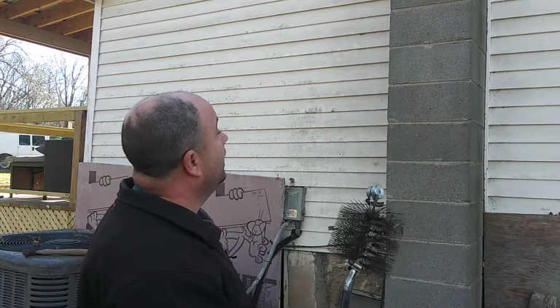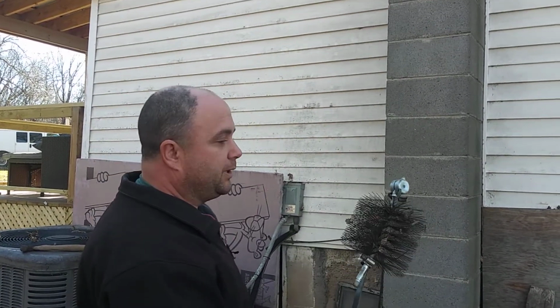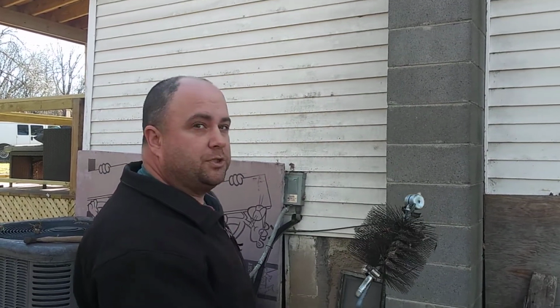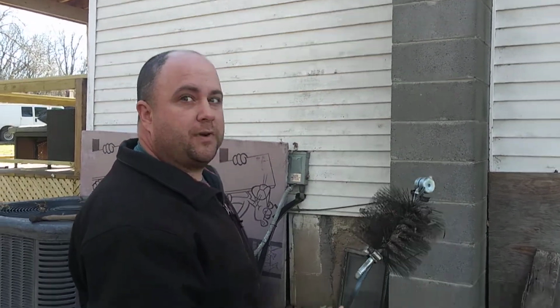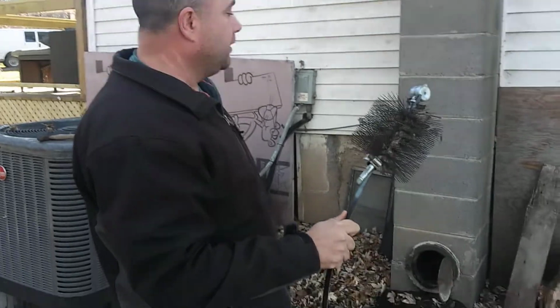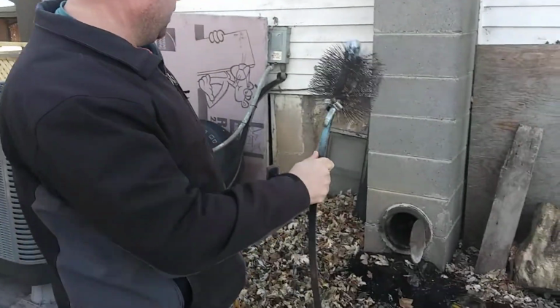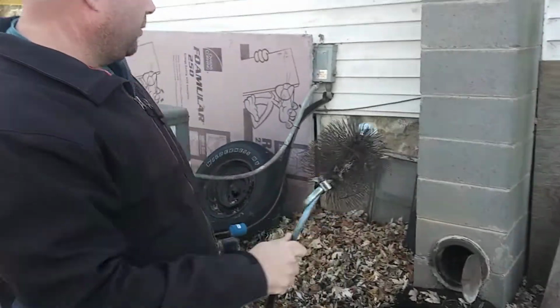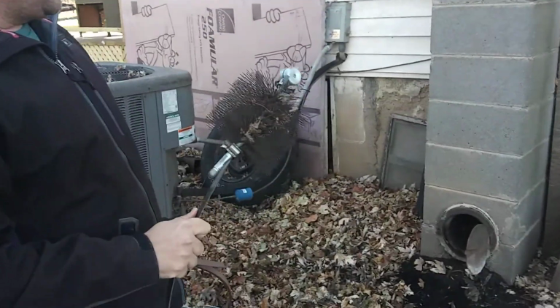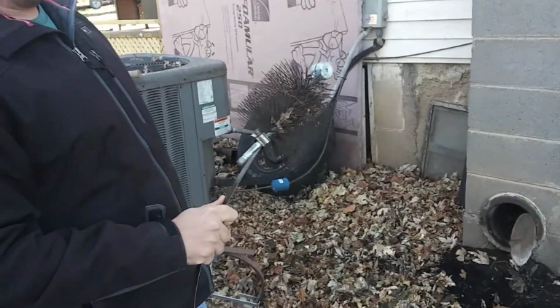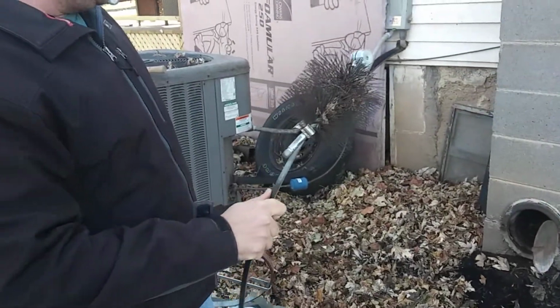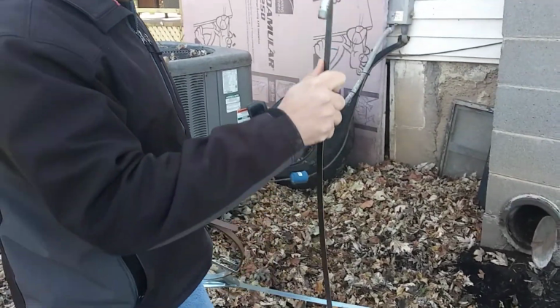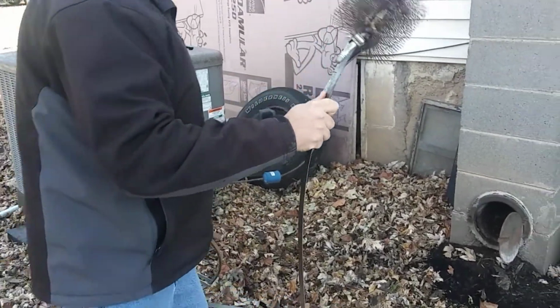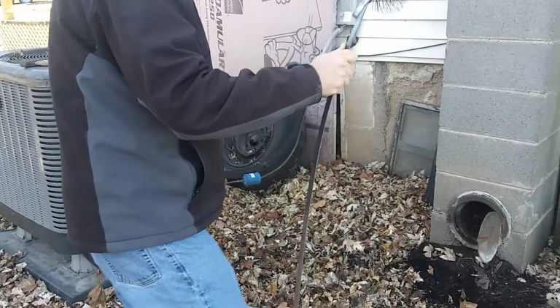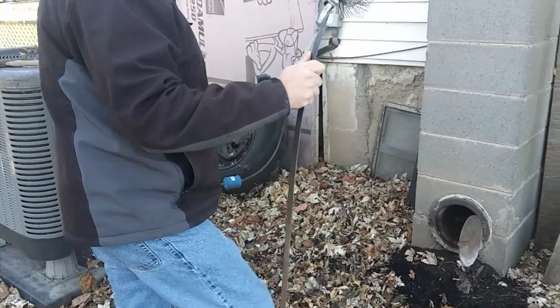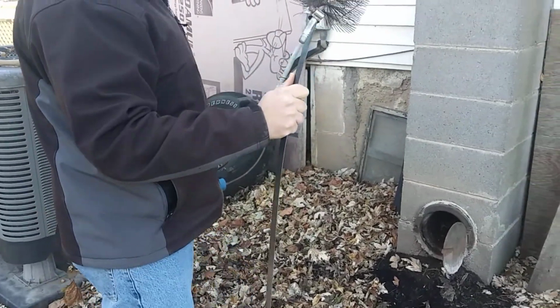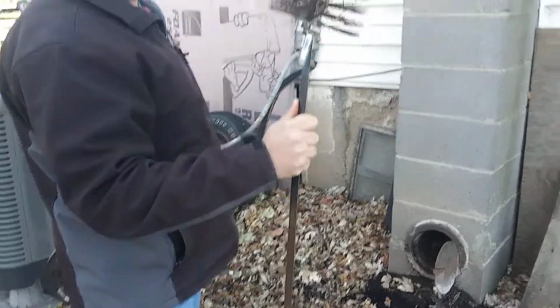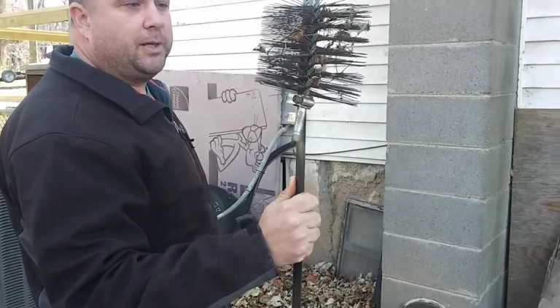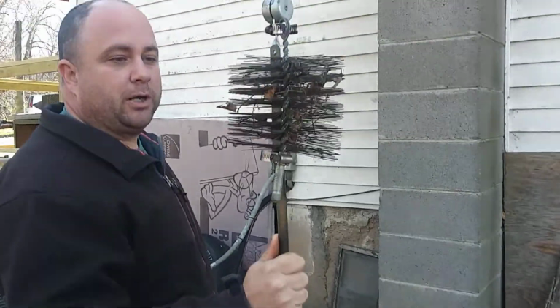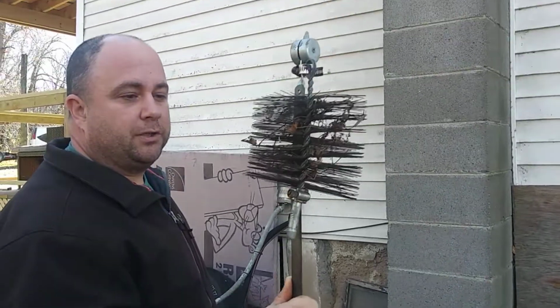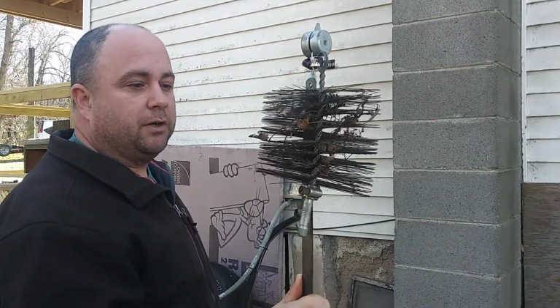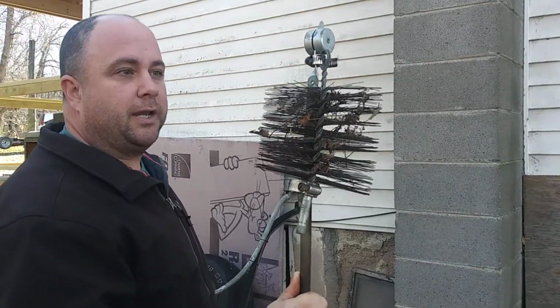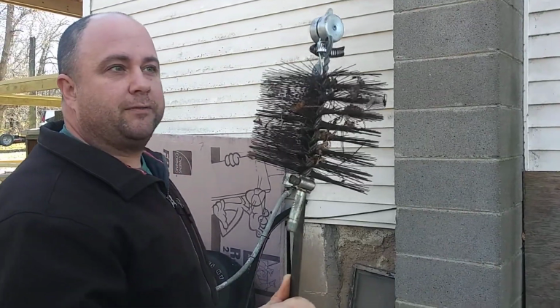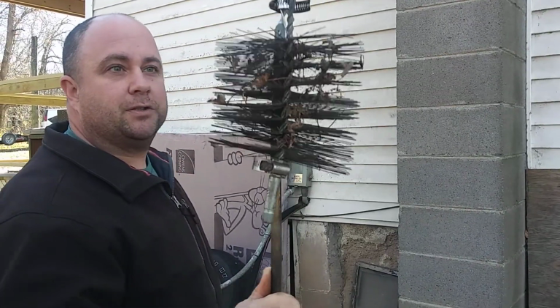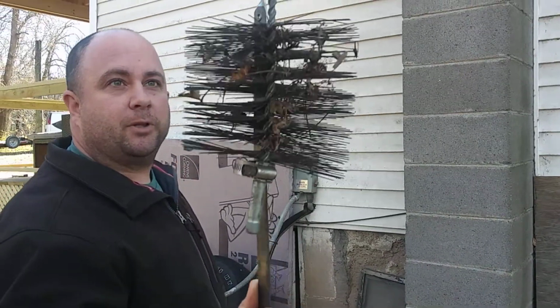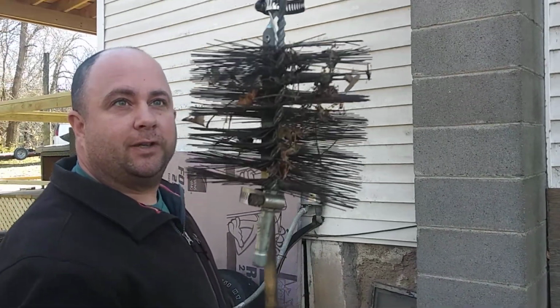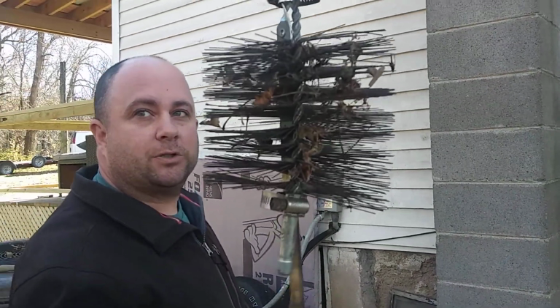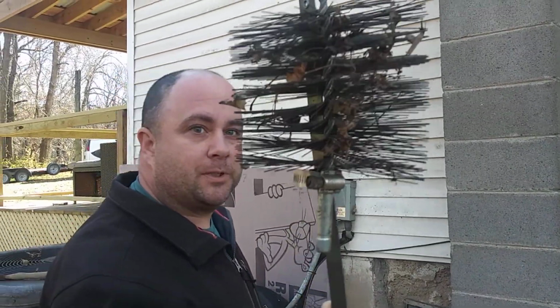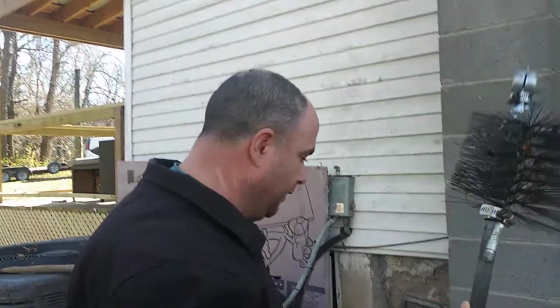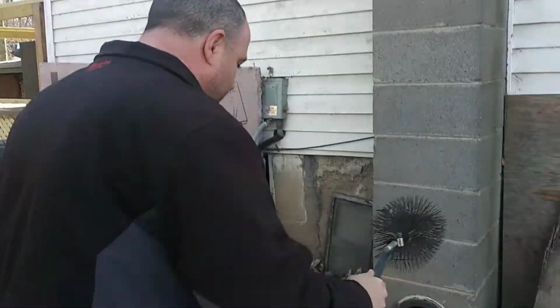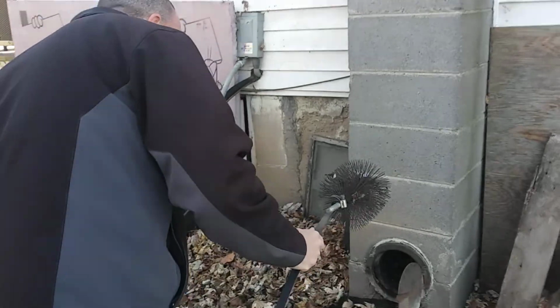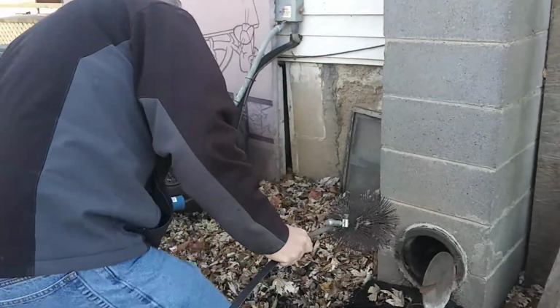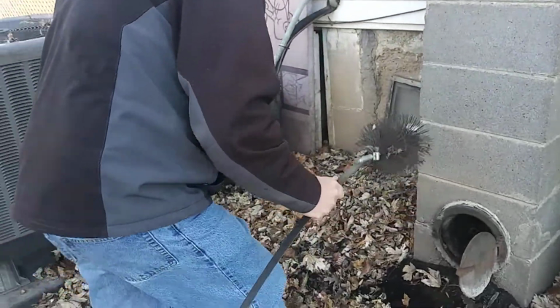So what you do is you just find the lowest spot on your chimney. And once you attach your chimney brush to your snake — which I've done using a couple of nifty hose clamps — you simply go to your lowest point.